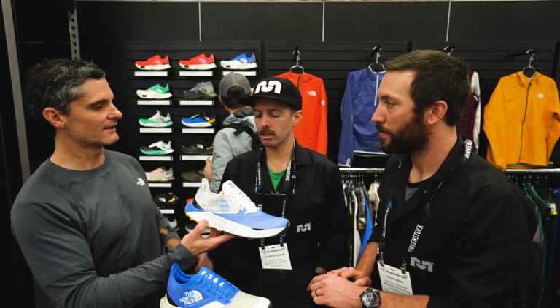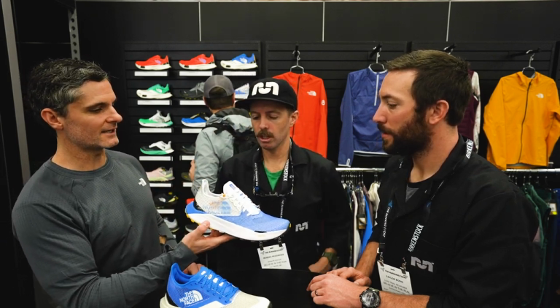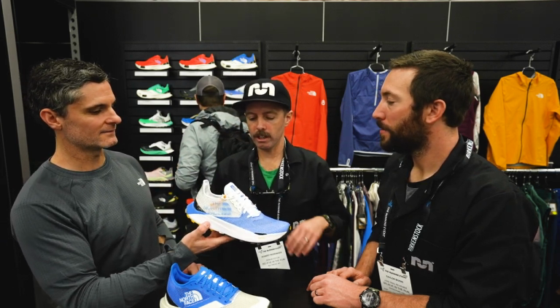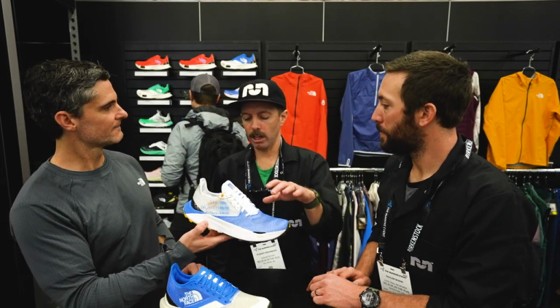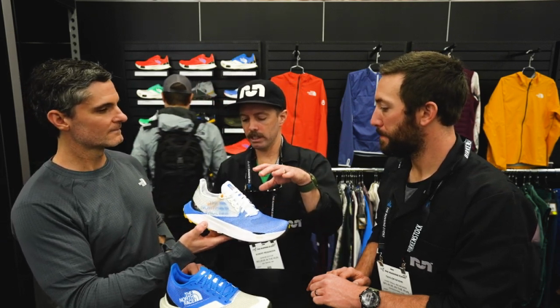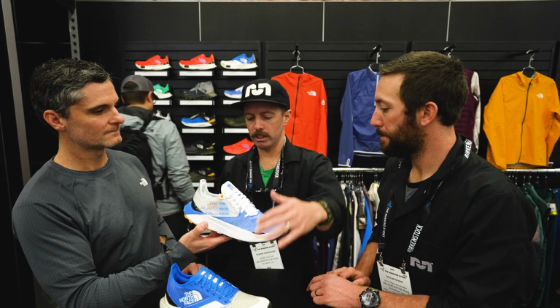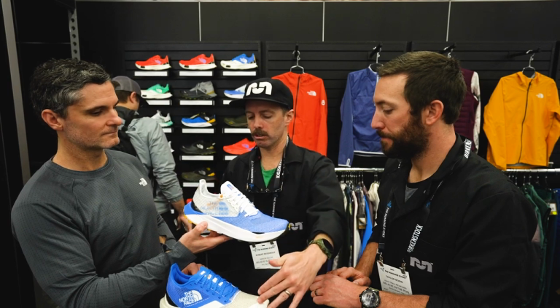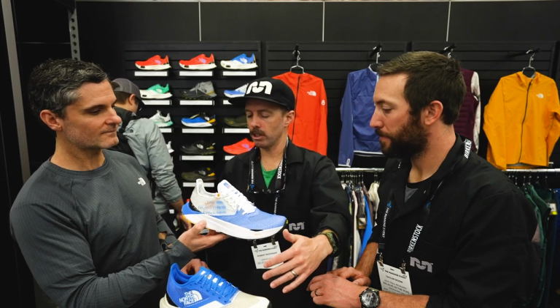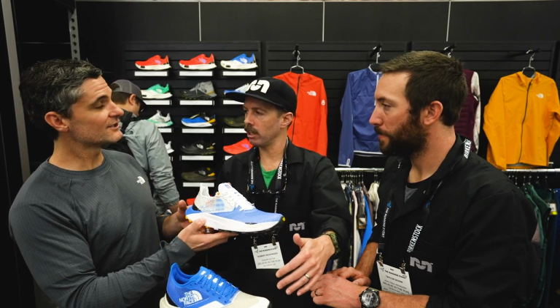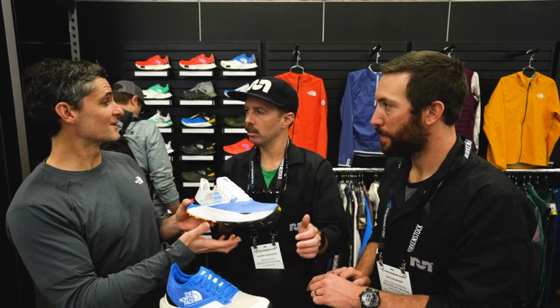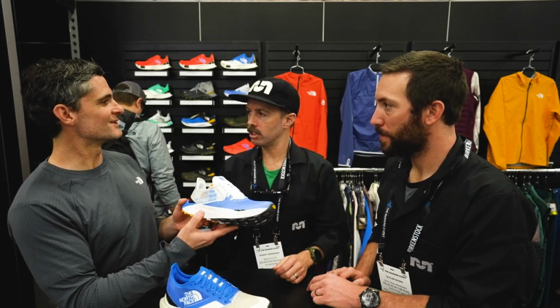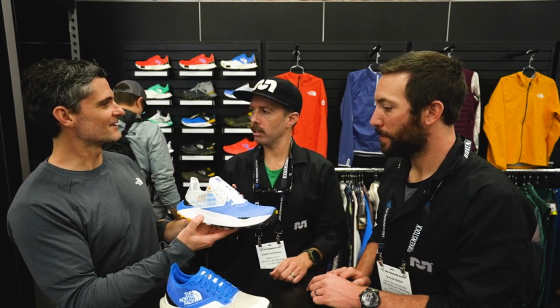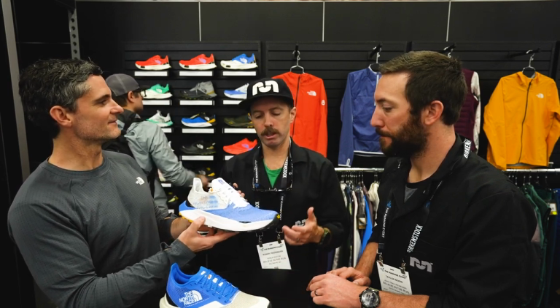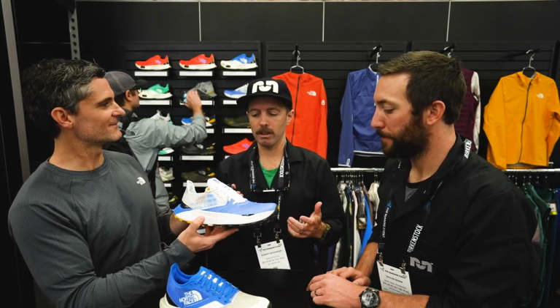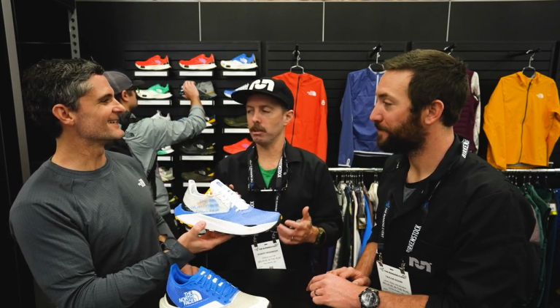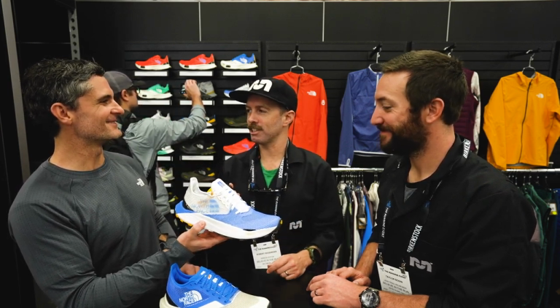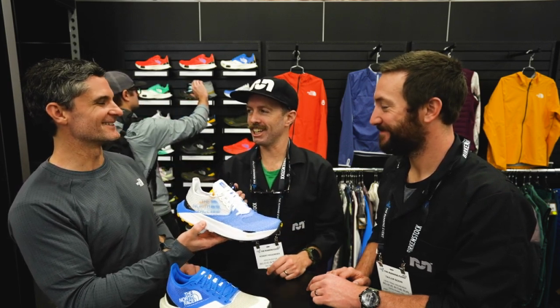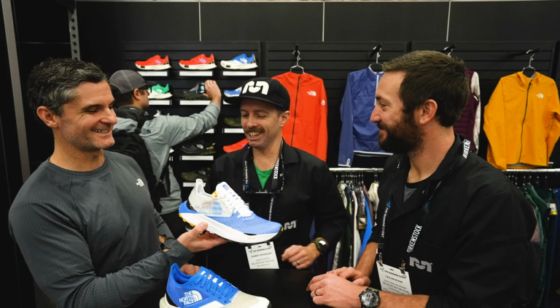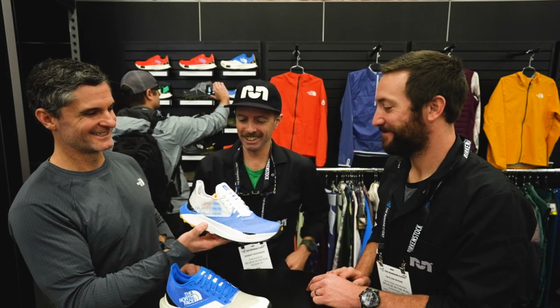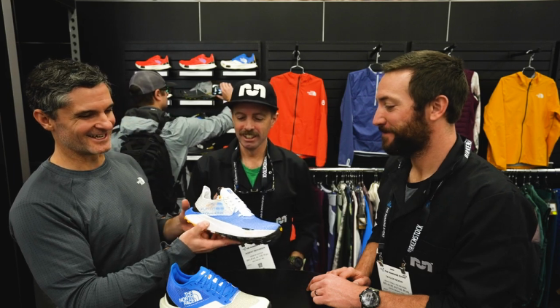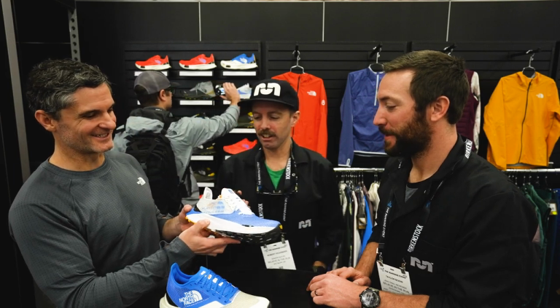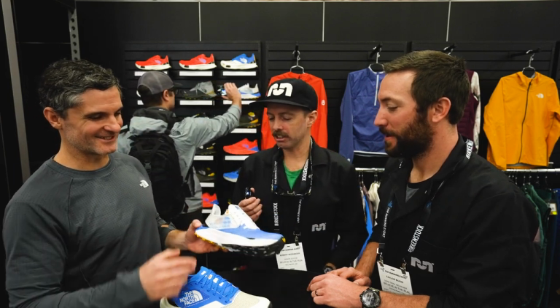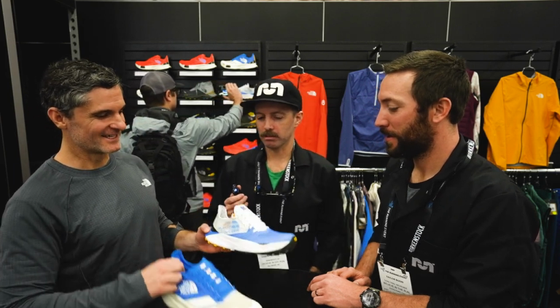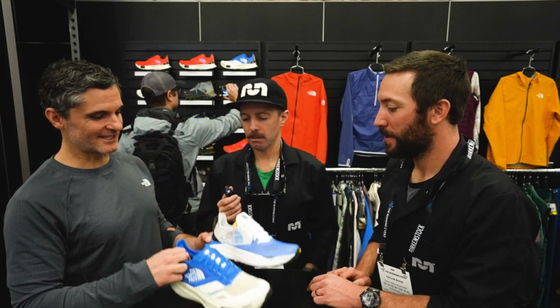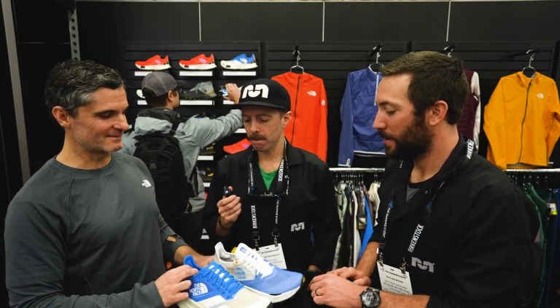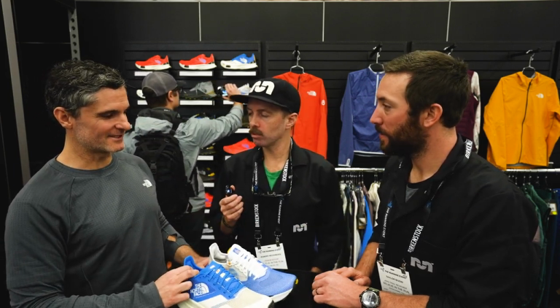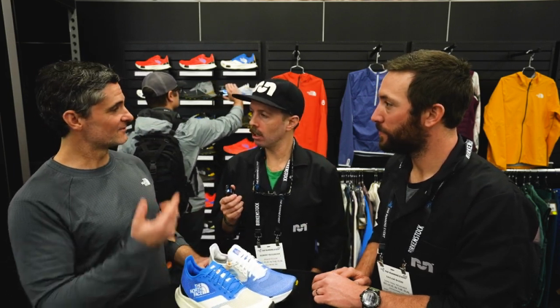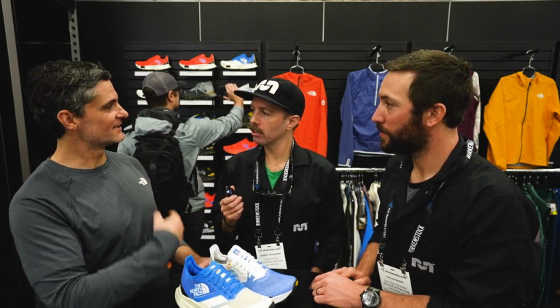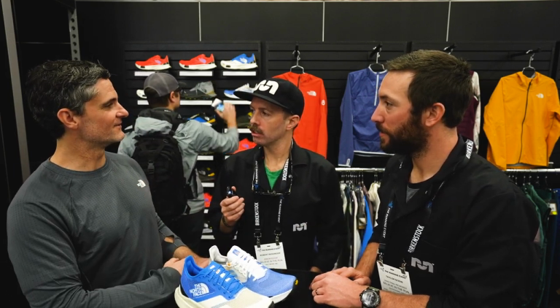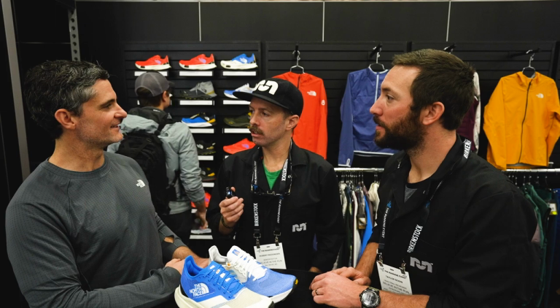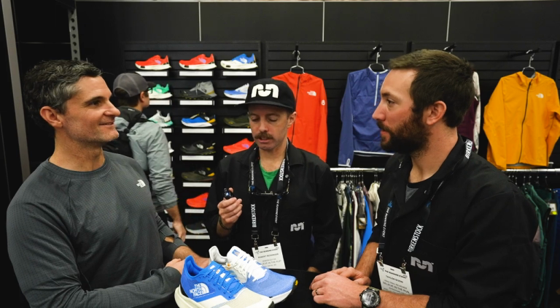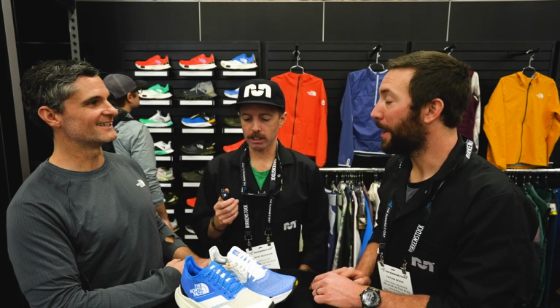Both the Summit Vective Sky and the Summit Vective Pro release in January — January 20th. It's exciting, really close. So that's the new Summit Series line. Do you want to see the new Infinite?